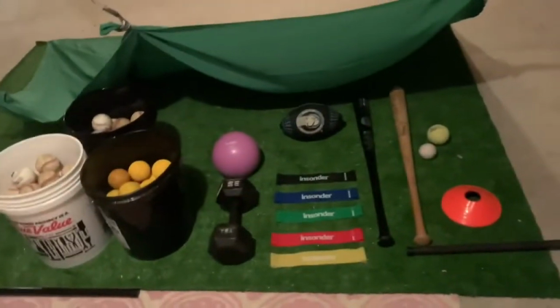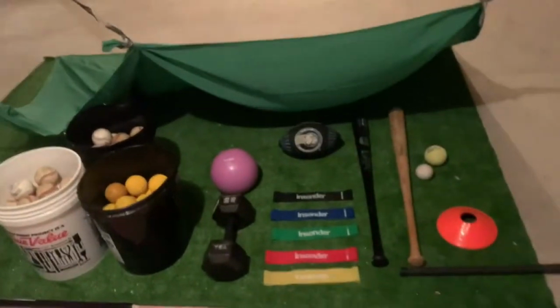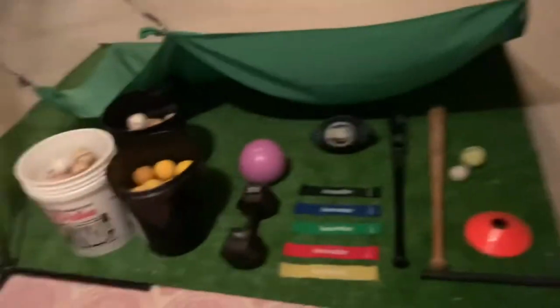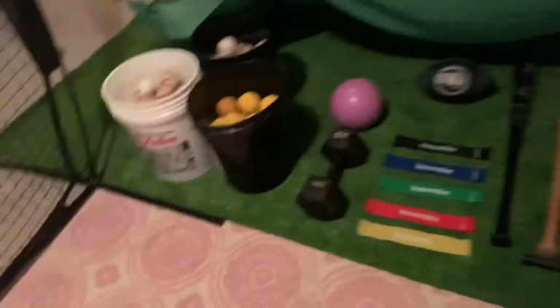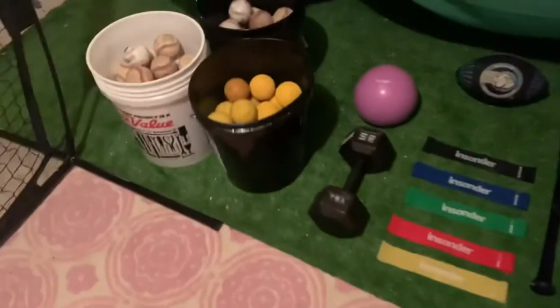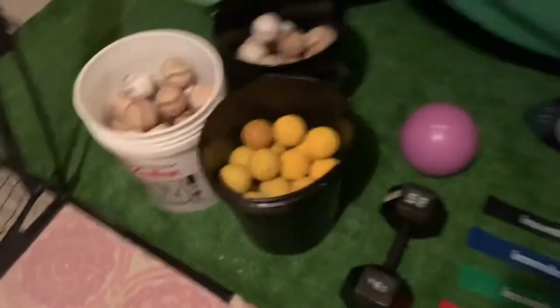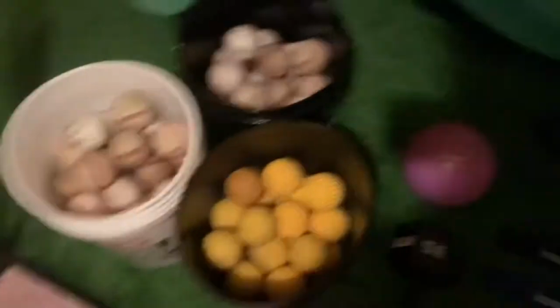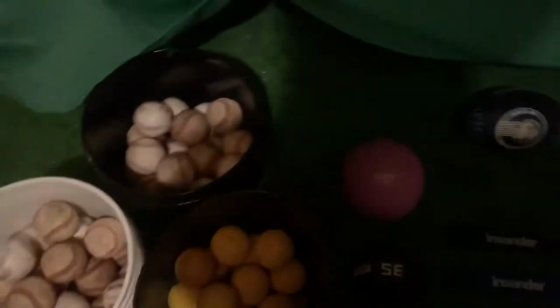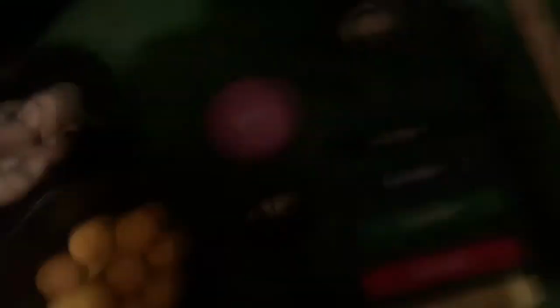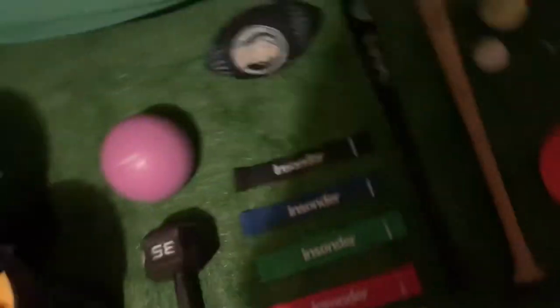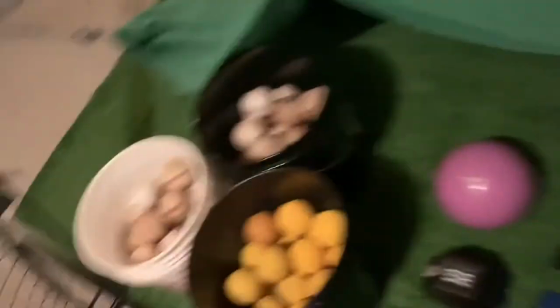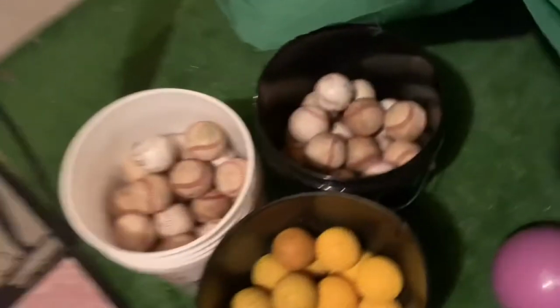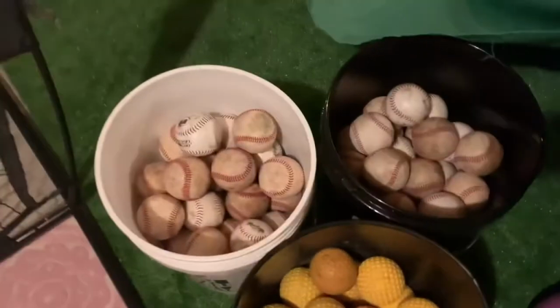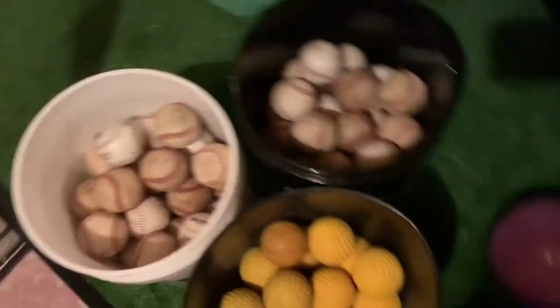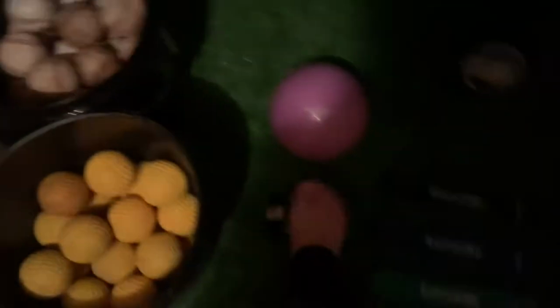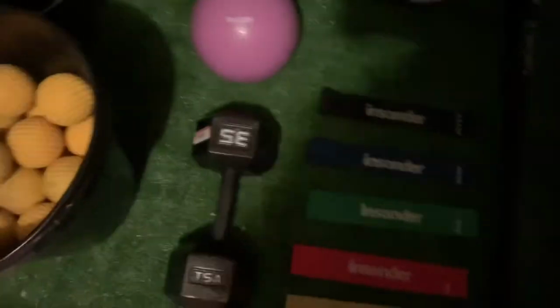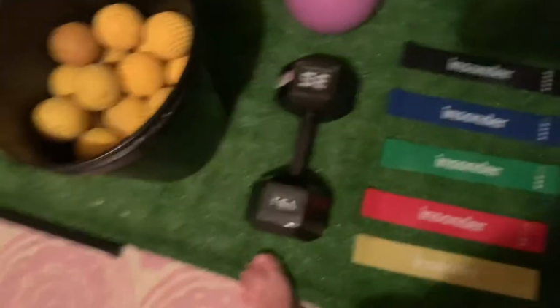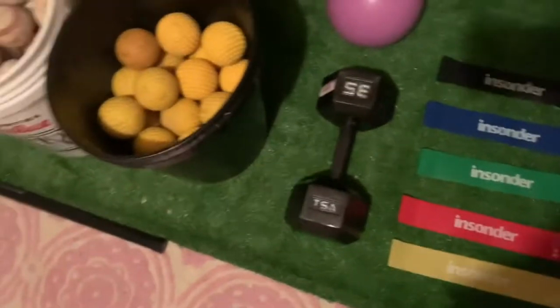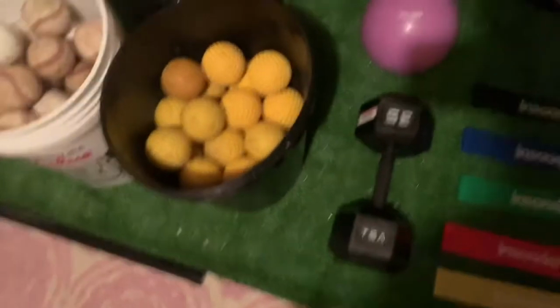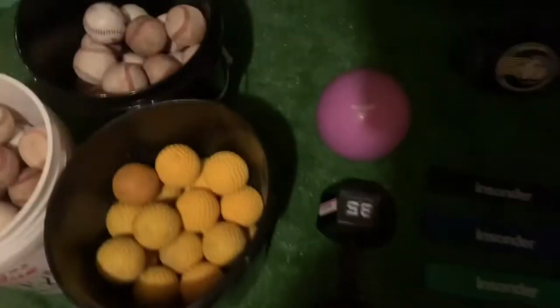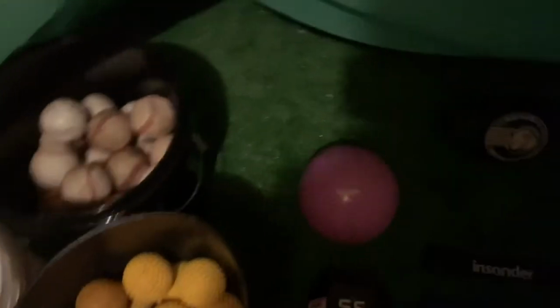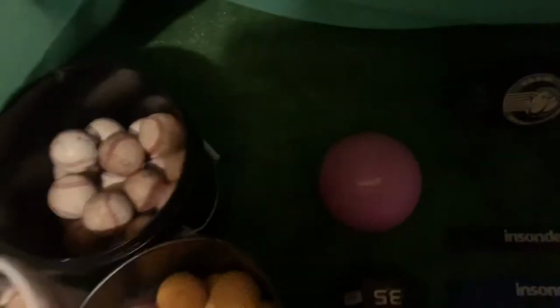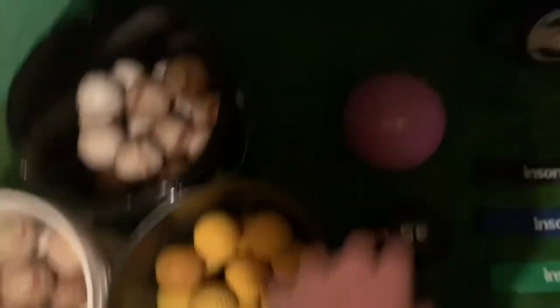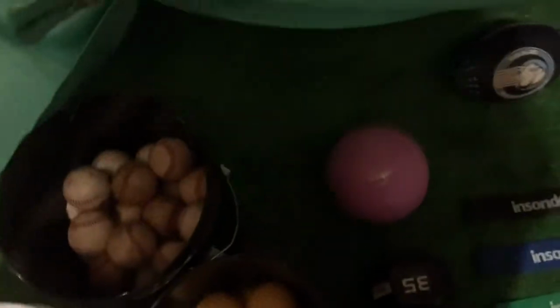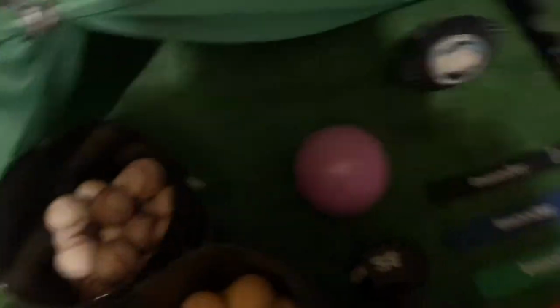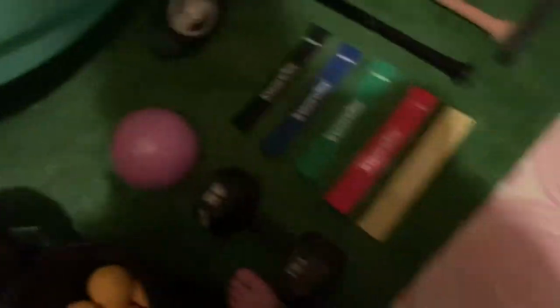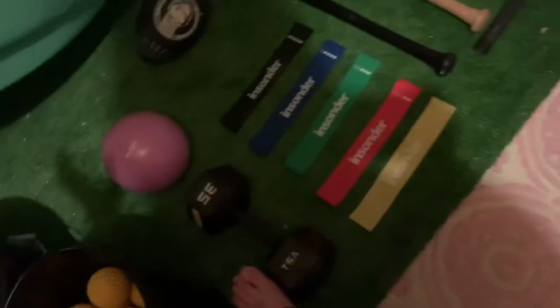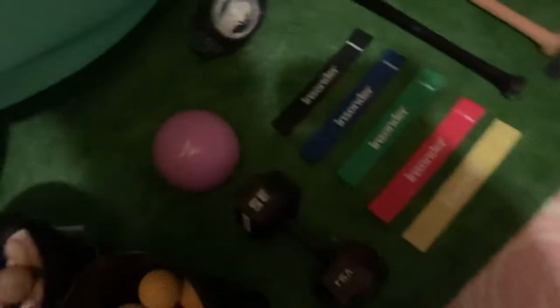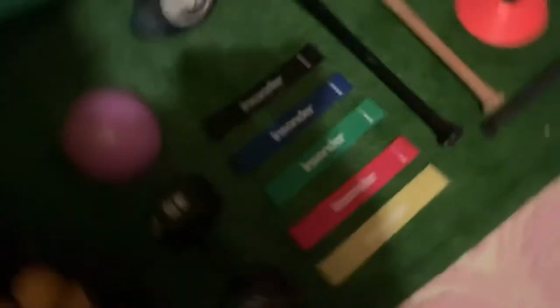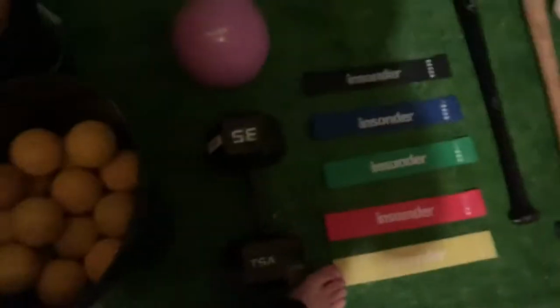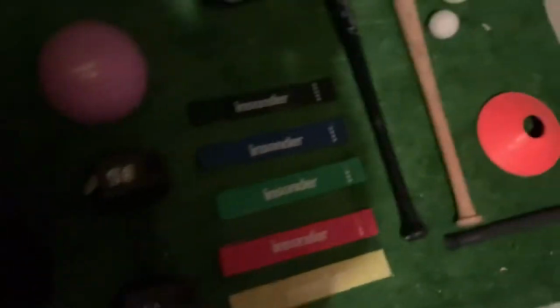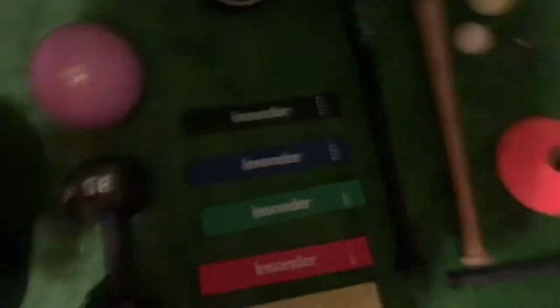Now we've got all this — so we got the balls I hit with, and these are just two buckets of baseballs, a 35-pound weight, and an 8-pound medicine ball.